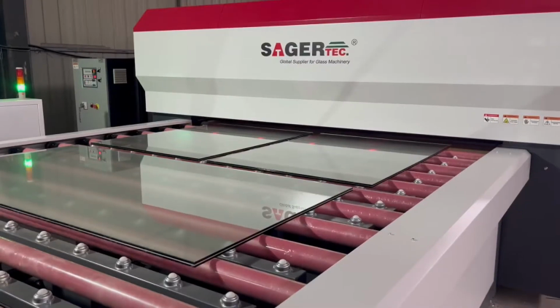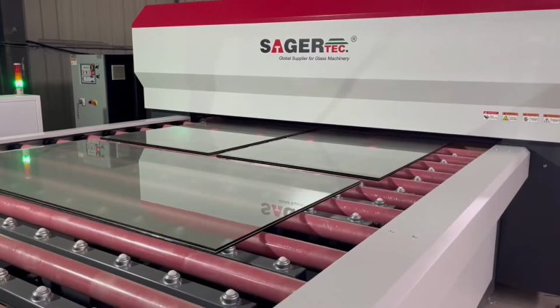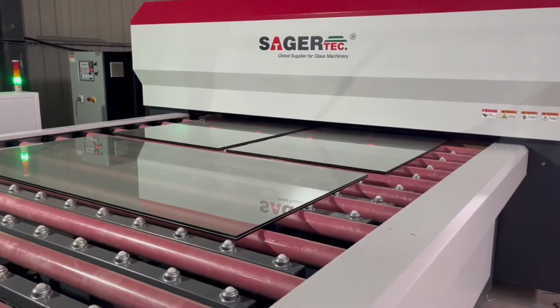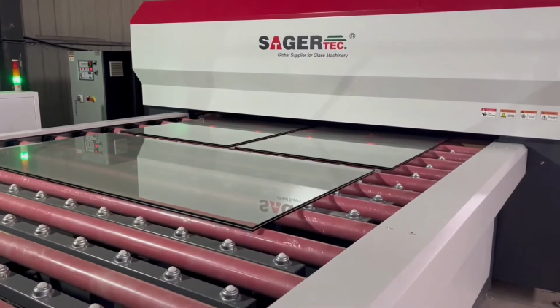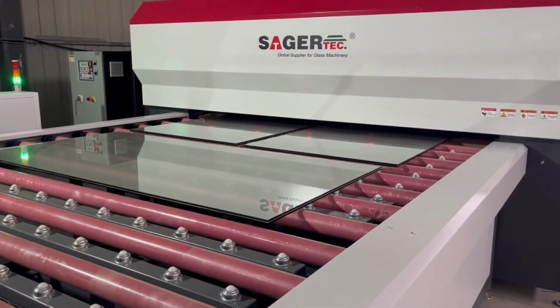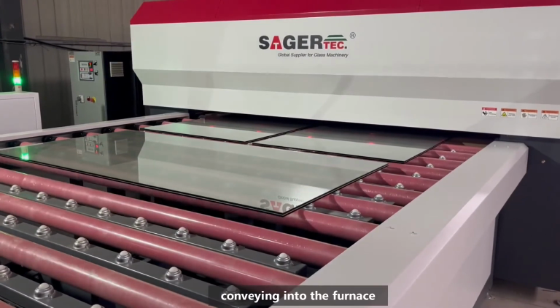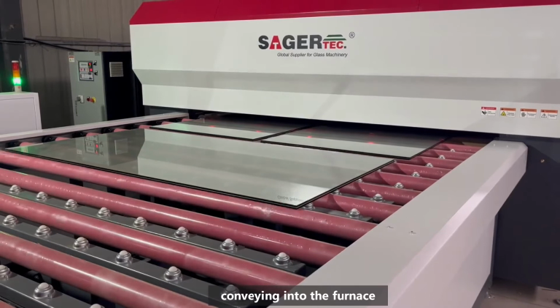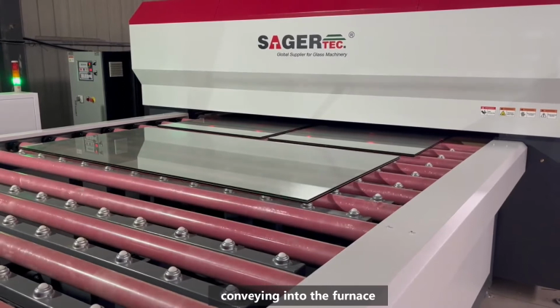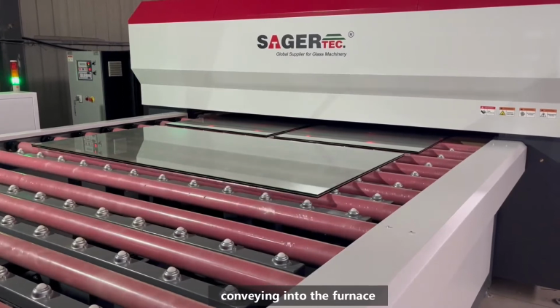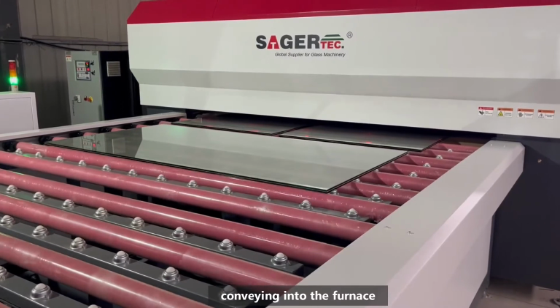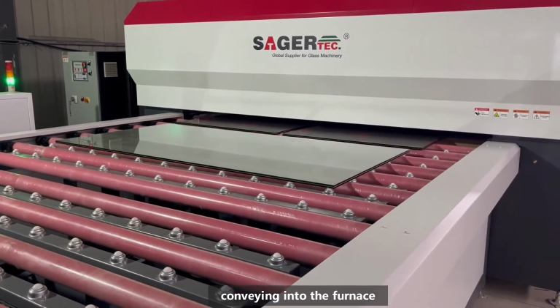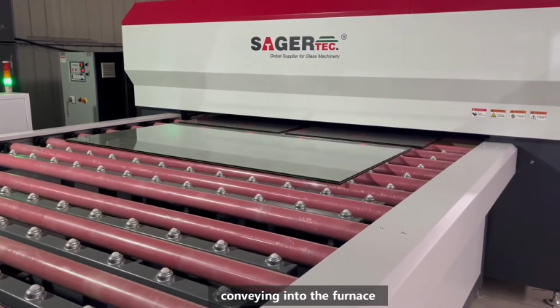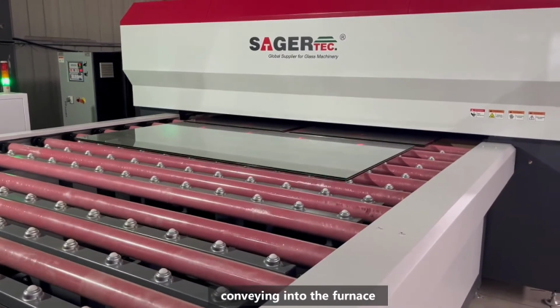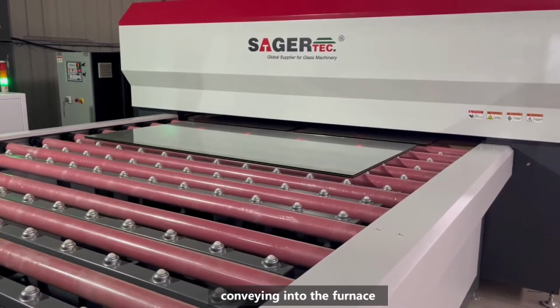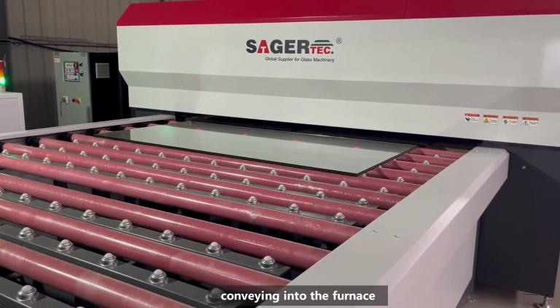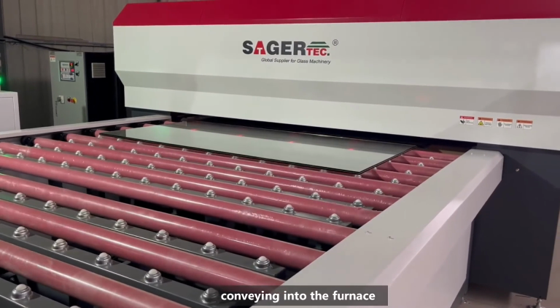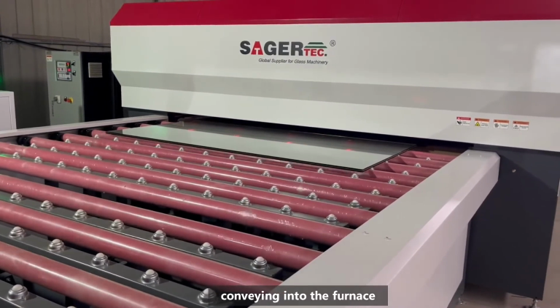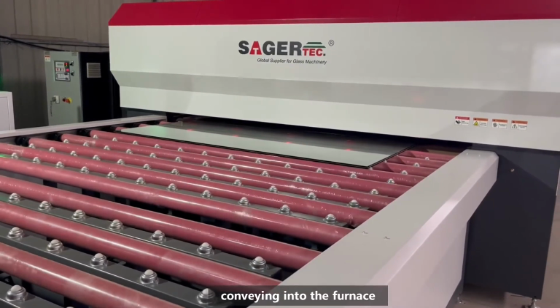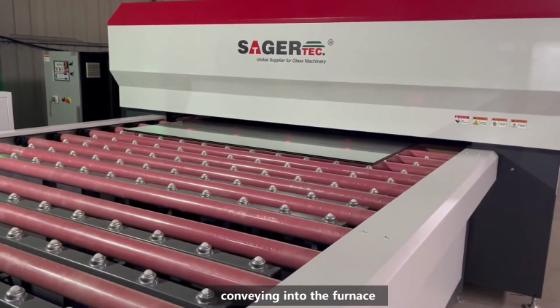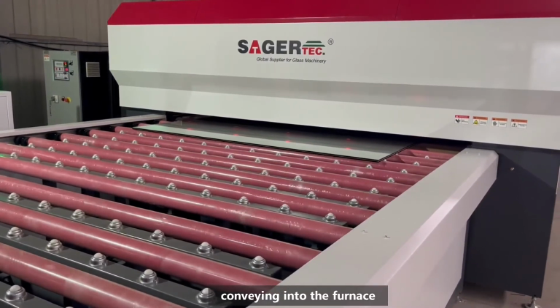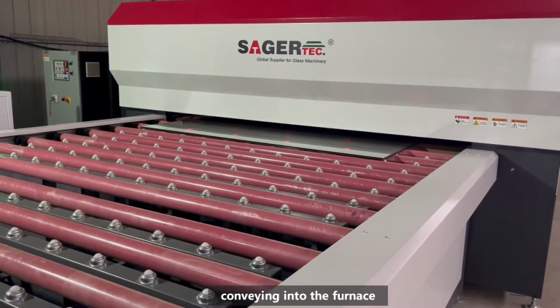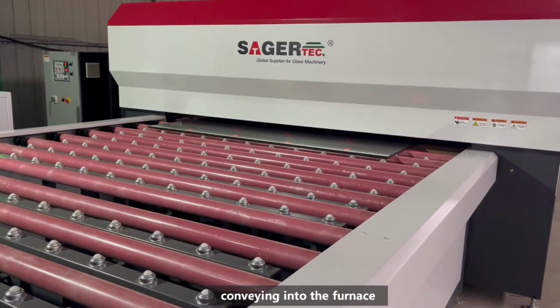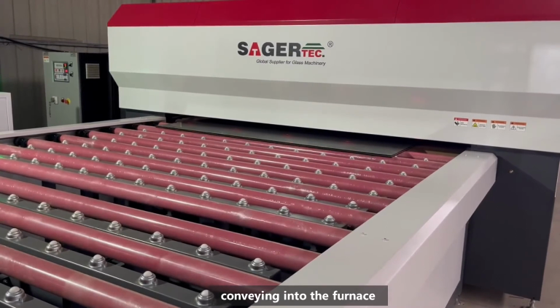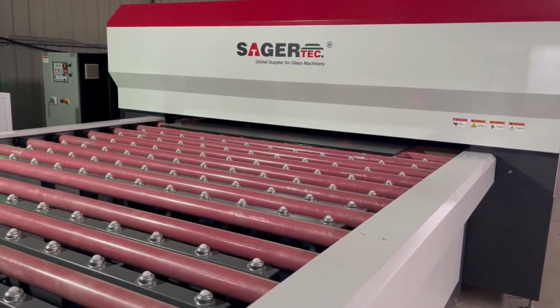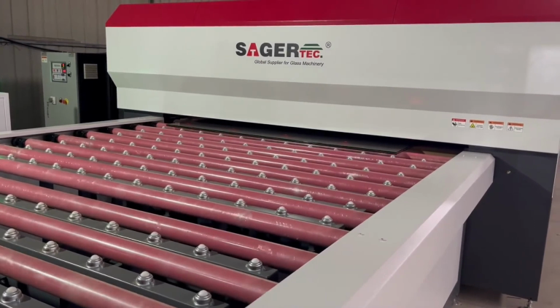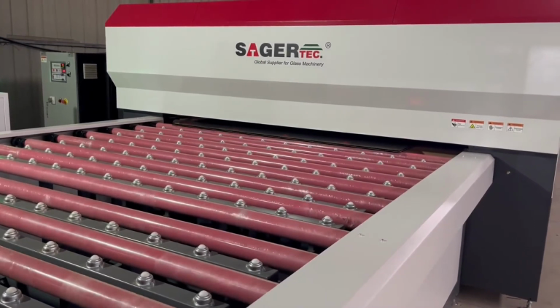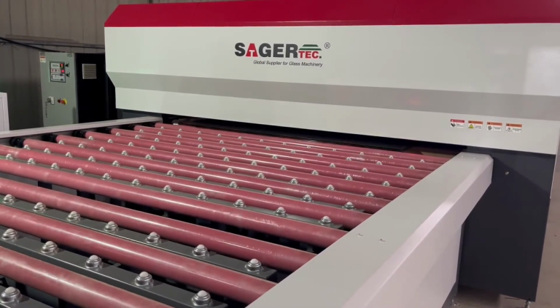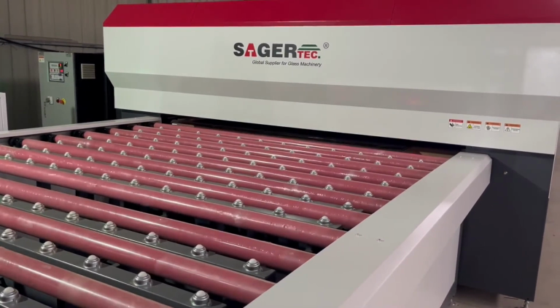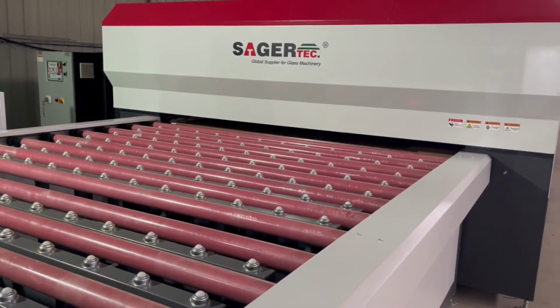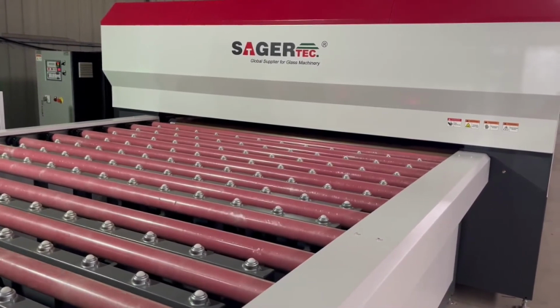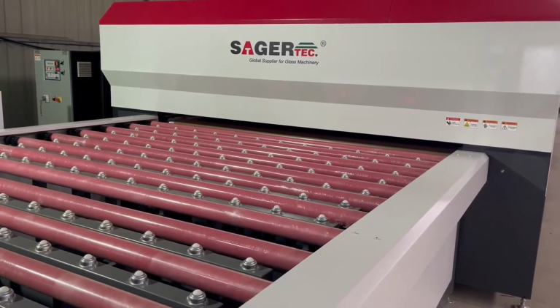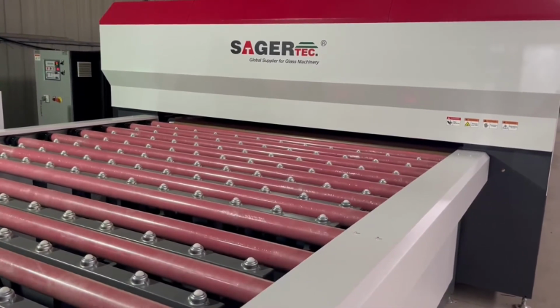Convey the glass into the autoclave-free glass laminating furnace. The machine will then automatically run according to the set program without human intervention. This process will take a few minutes.